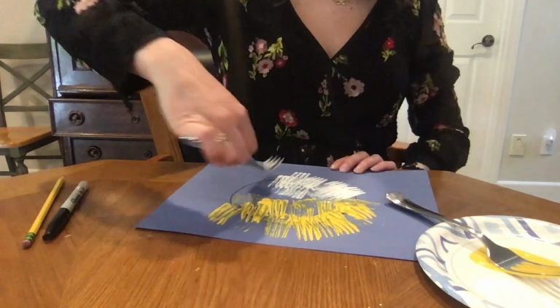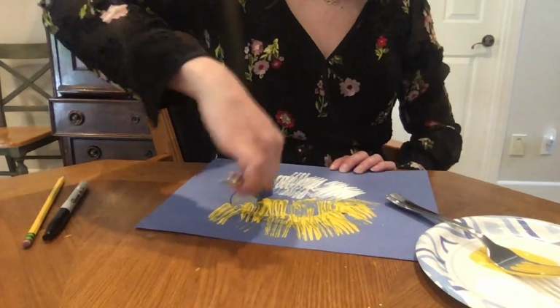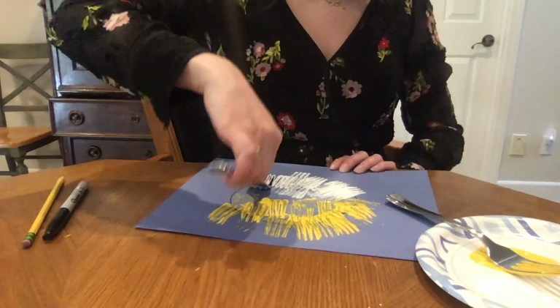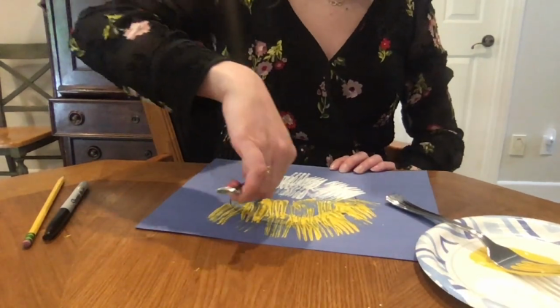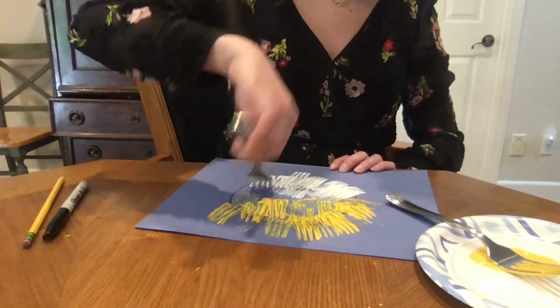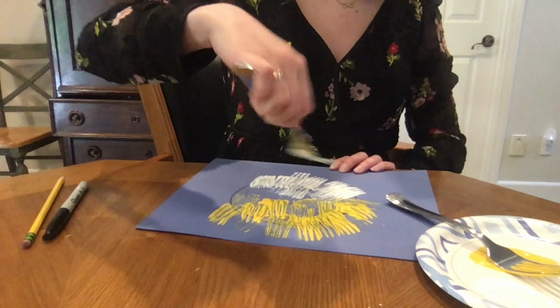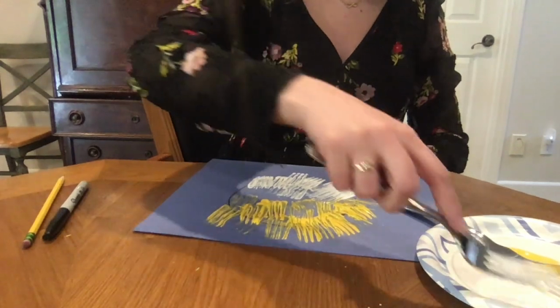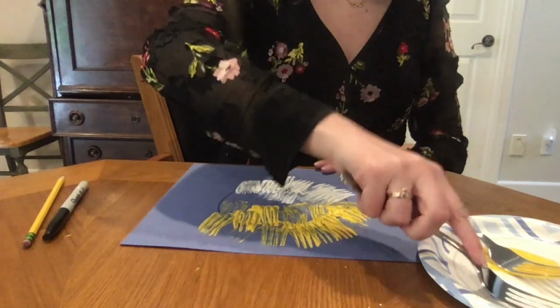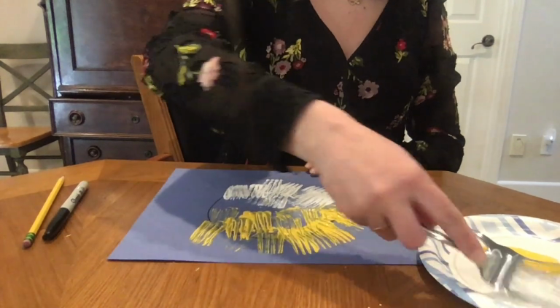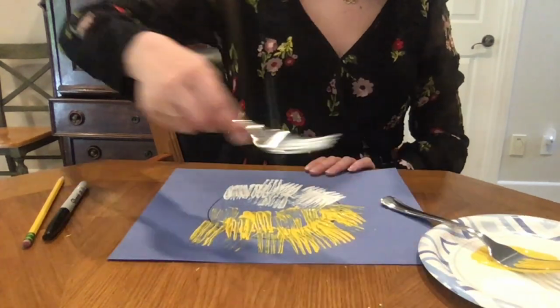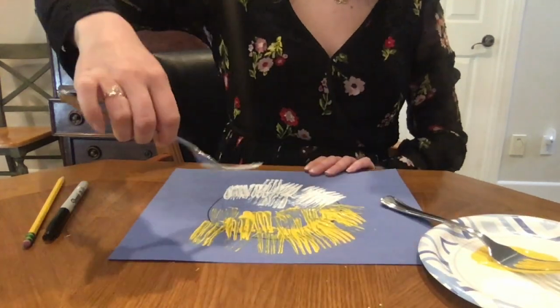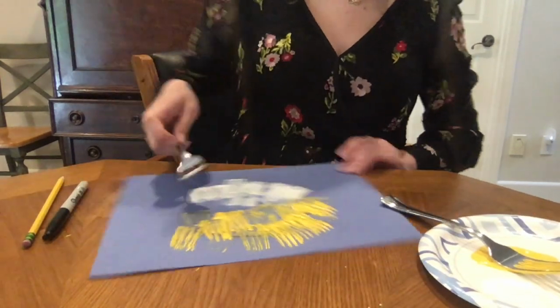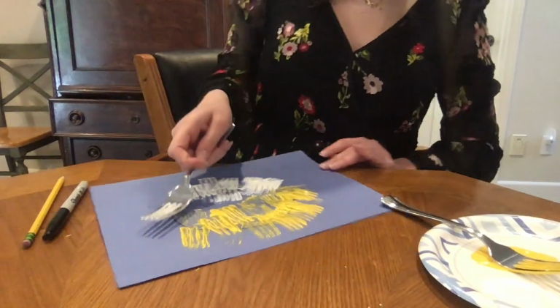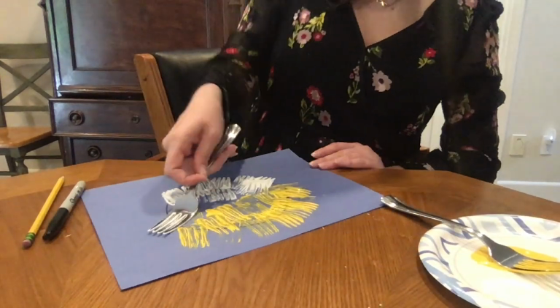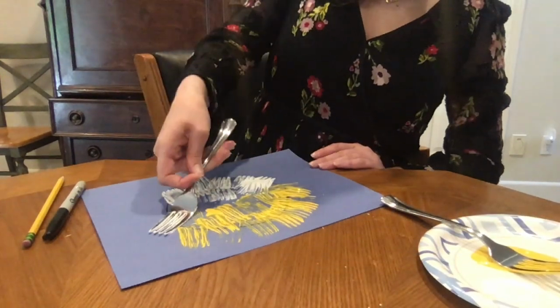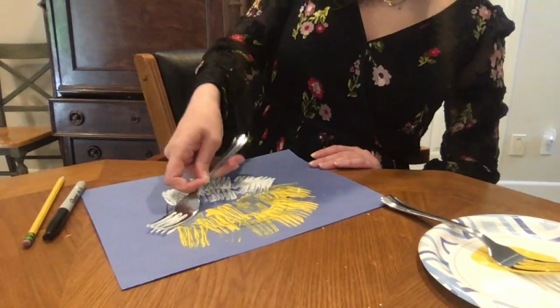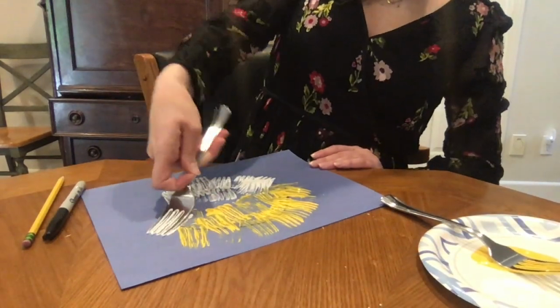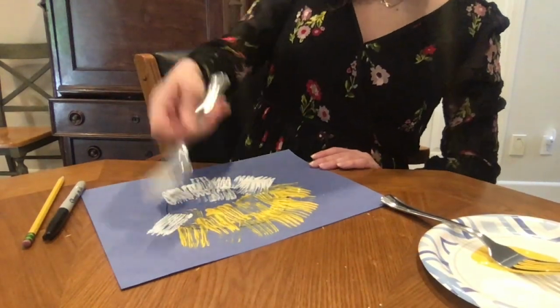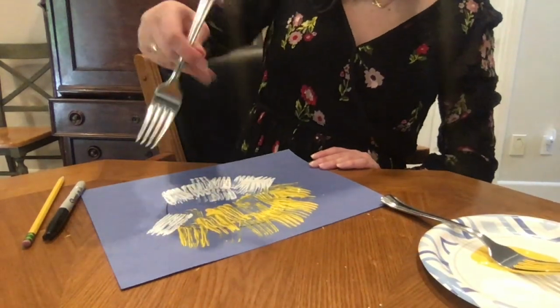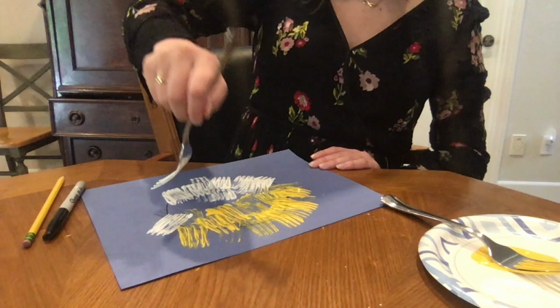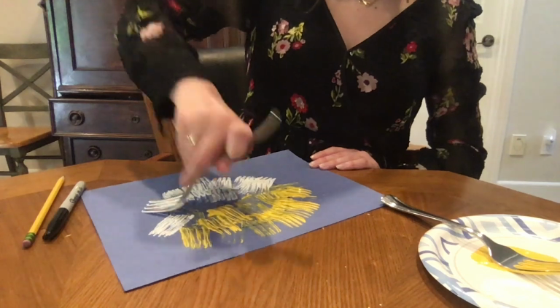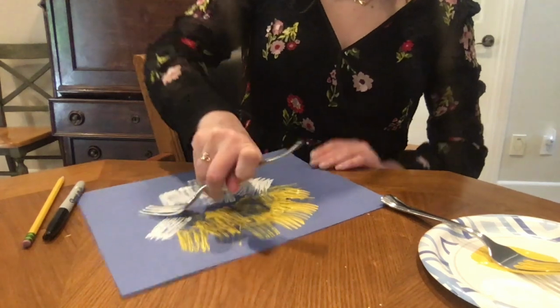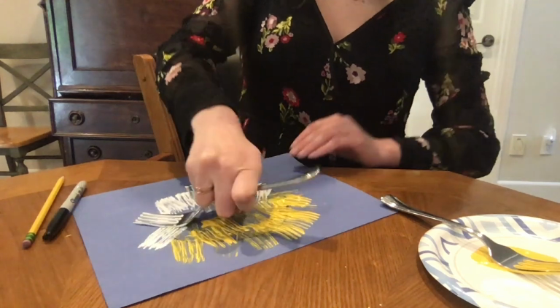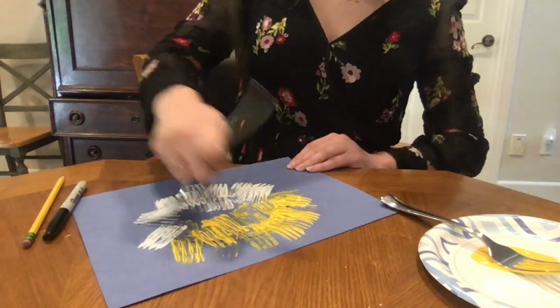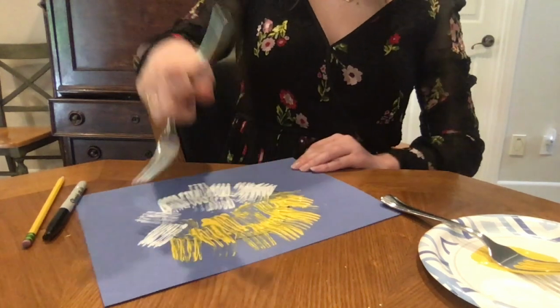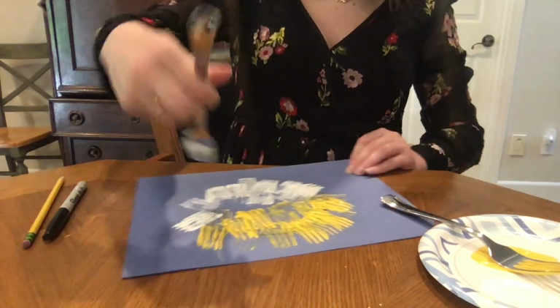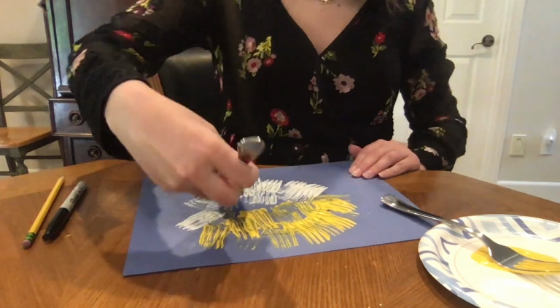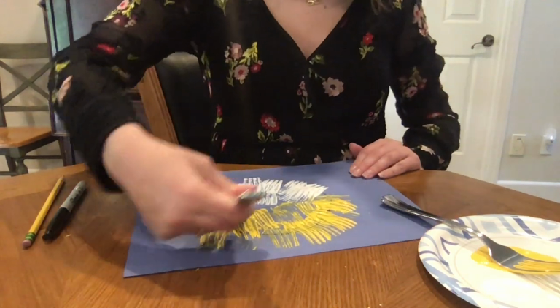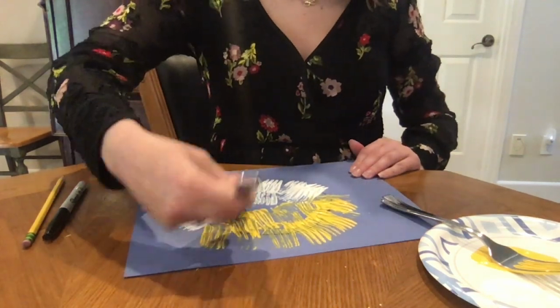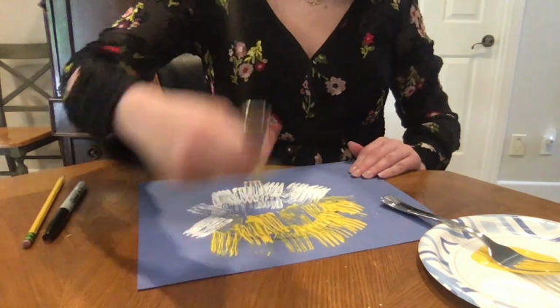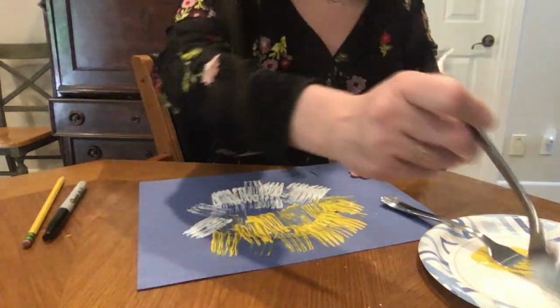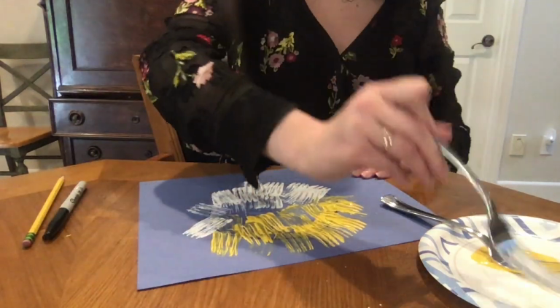What color paper did you put it on? What color paper did I put mine on? I put mine on blue paper so it looks kind of like the ocean.